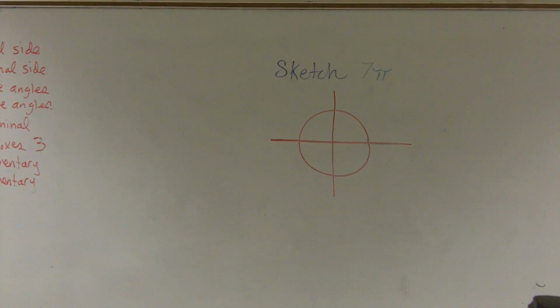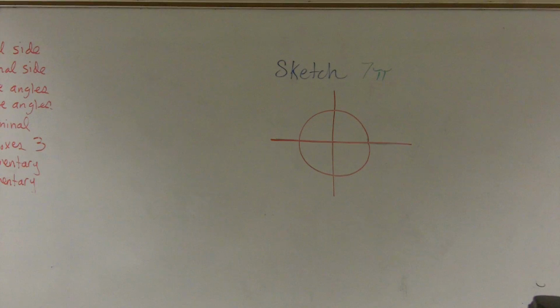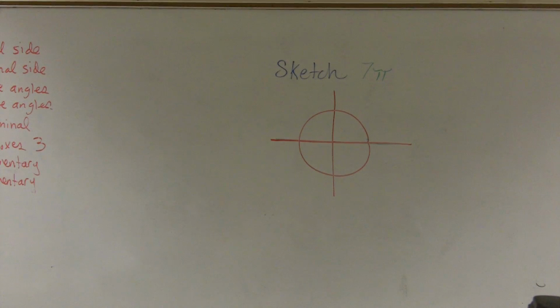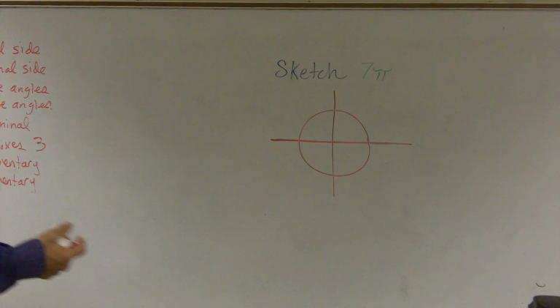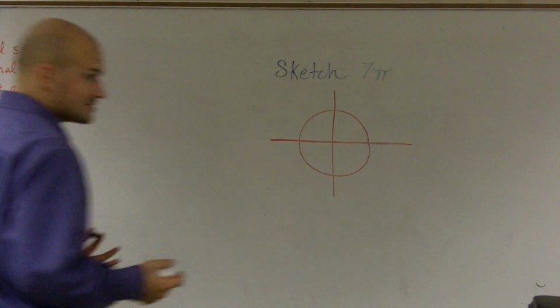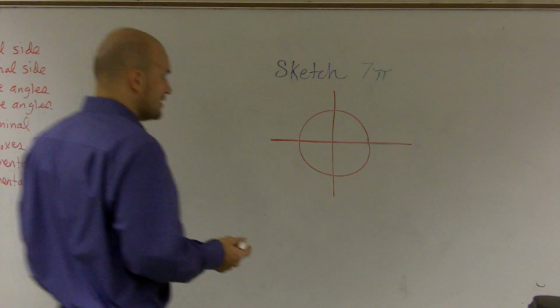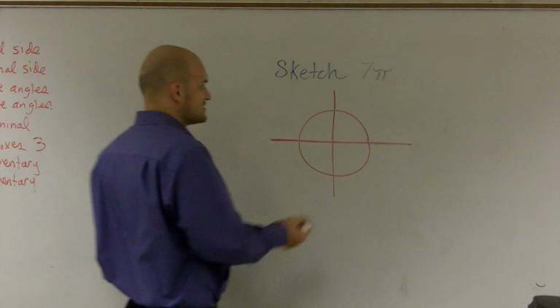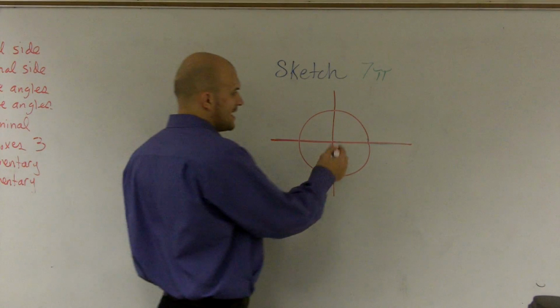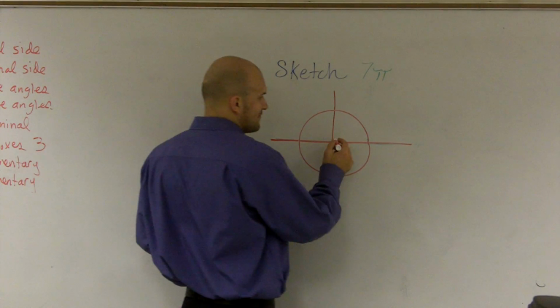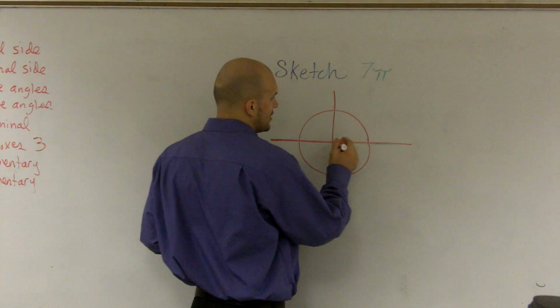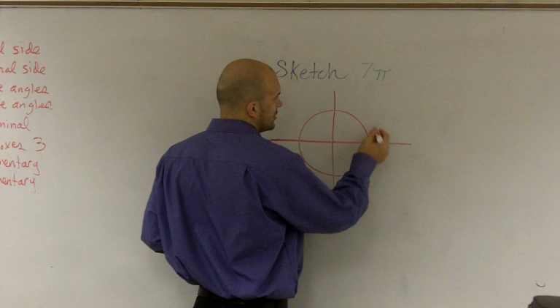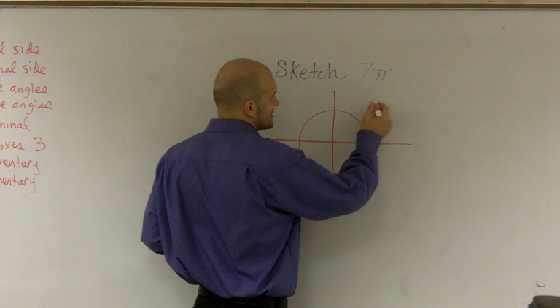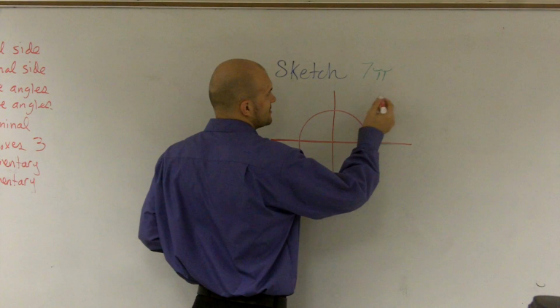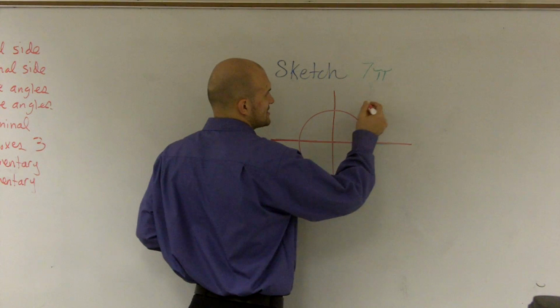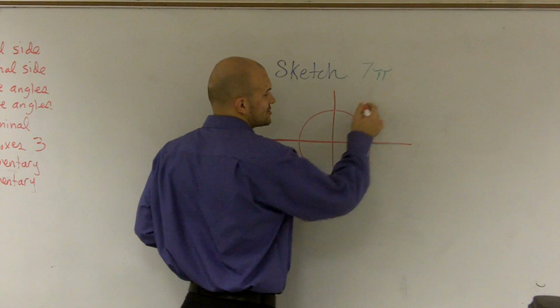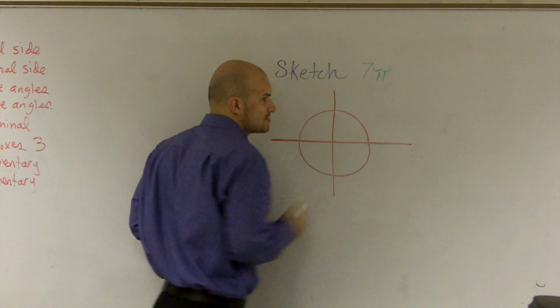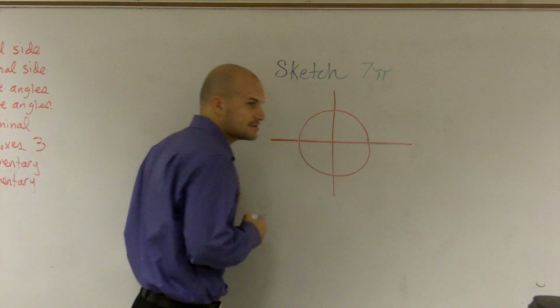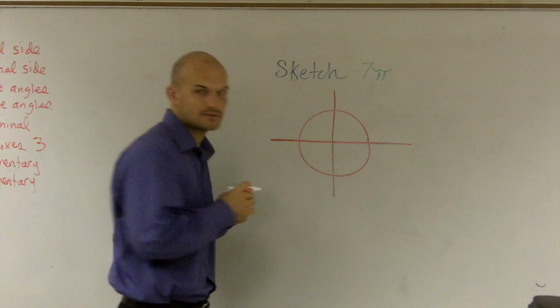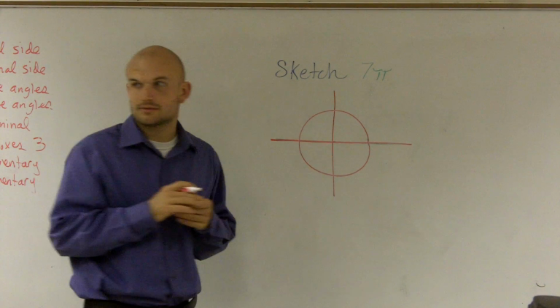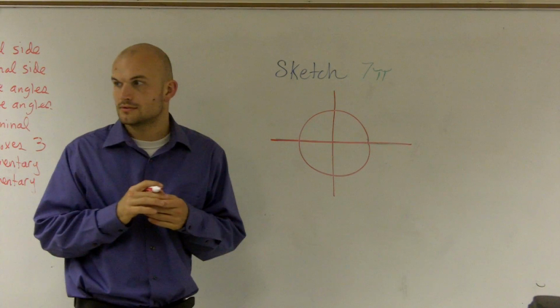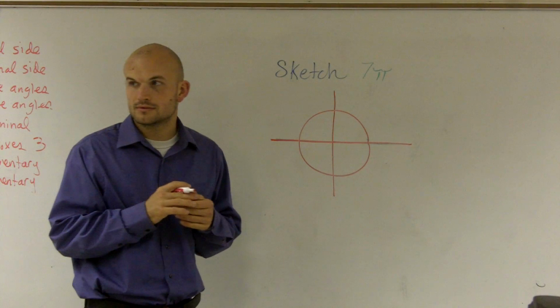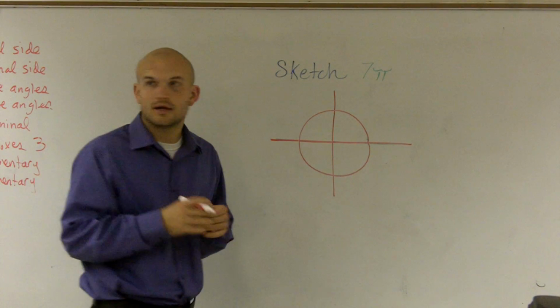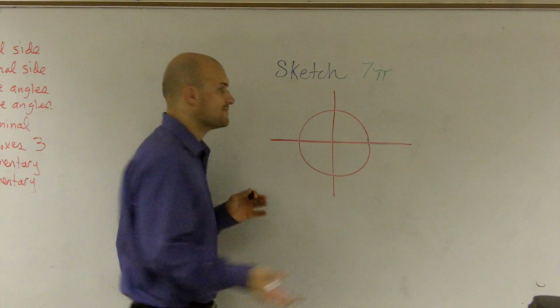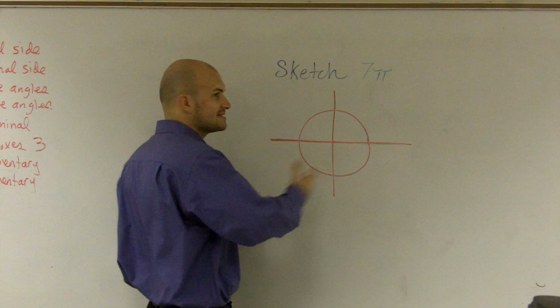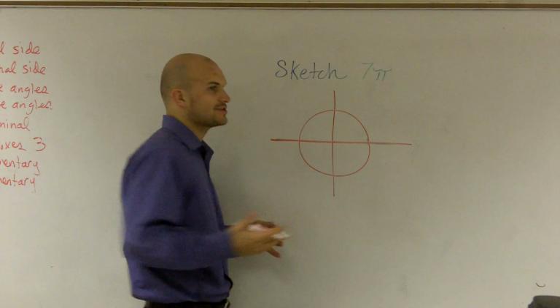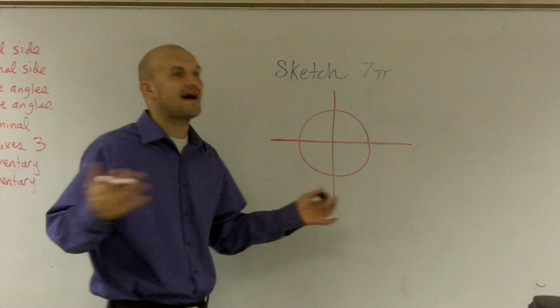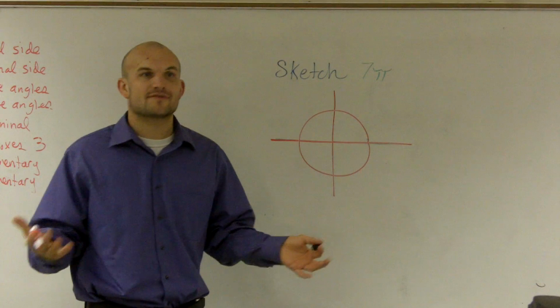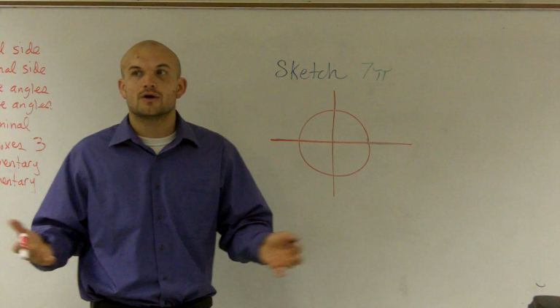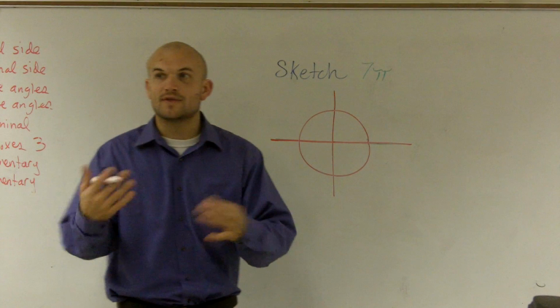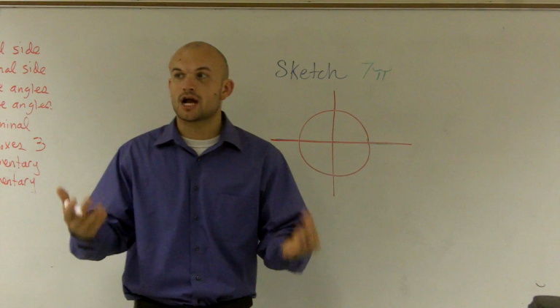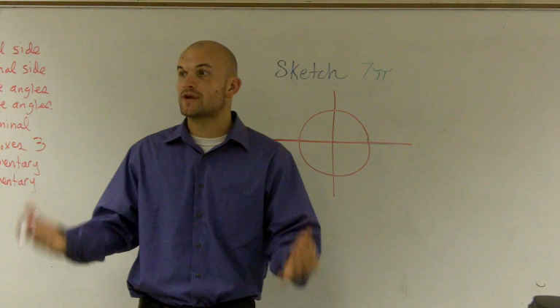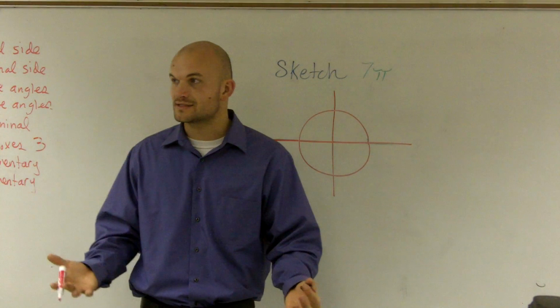So when you guys are given whole numbers and it says, hey, how far — if it says sketch like 5, well, that's talking about radians.